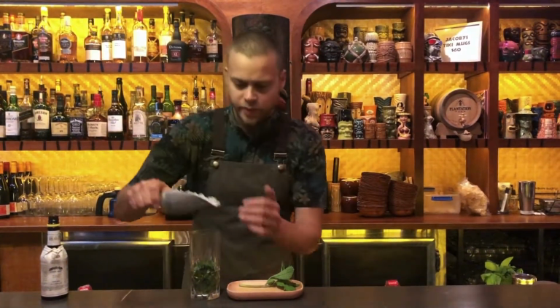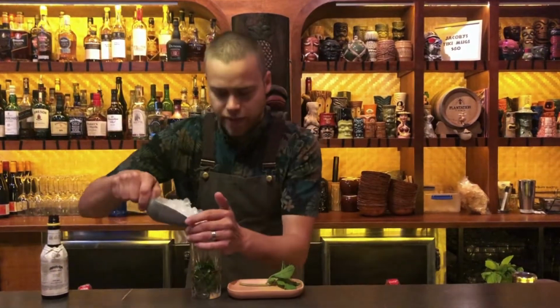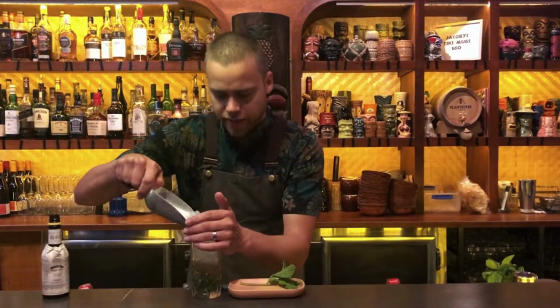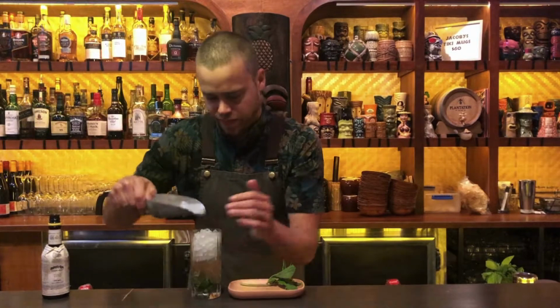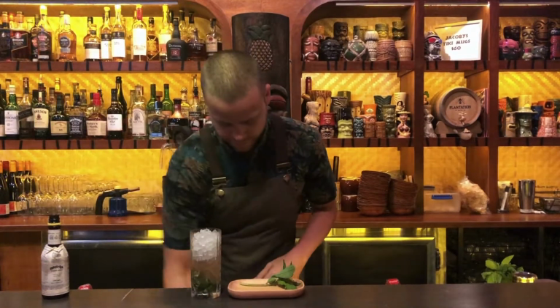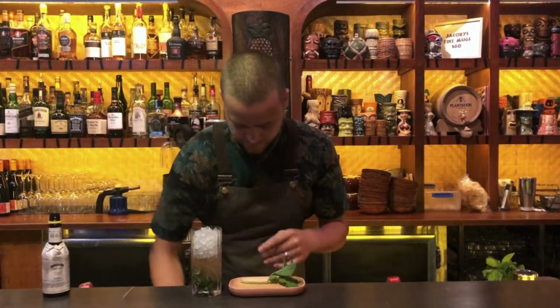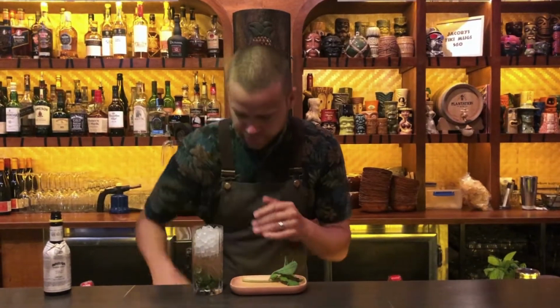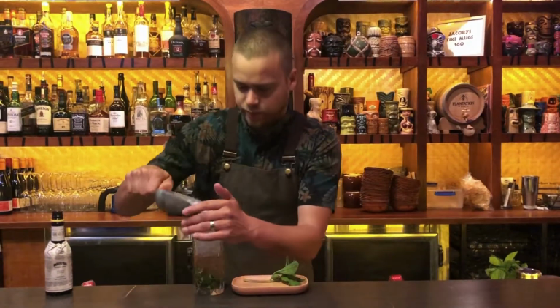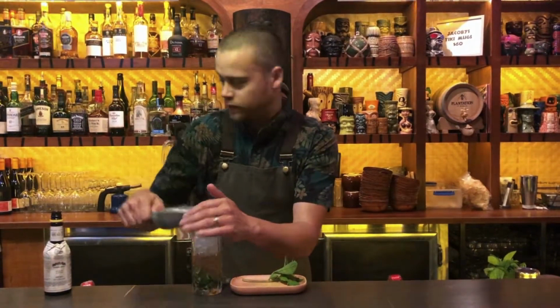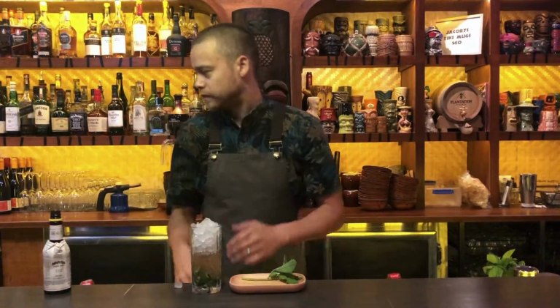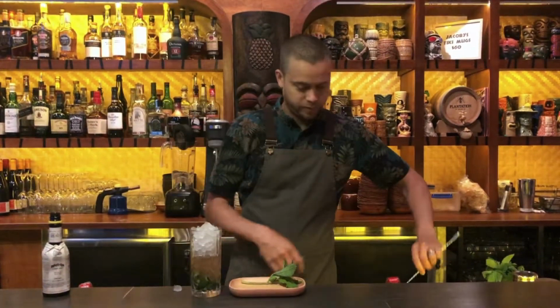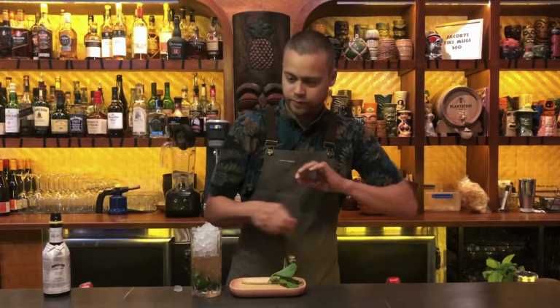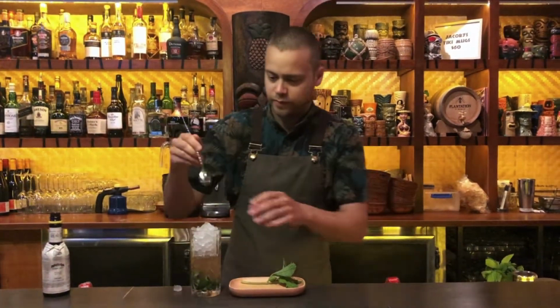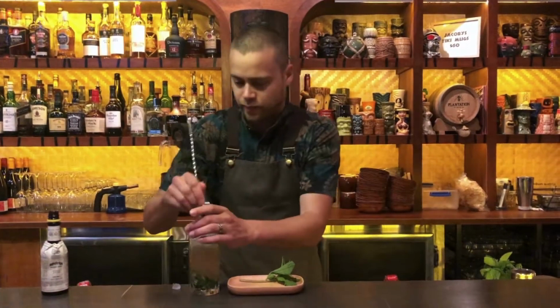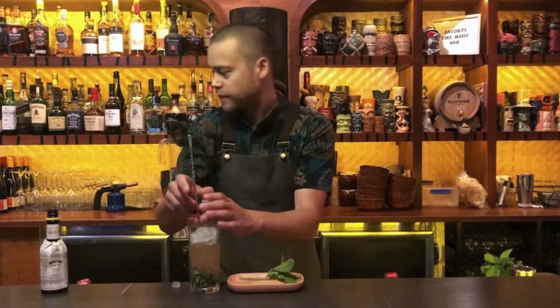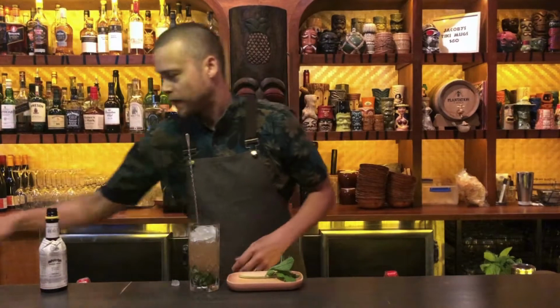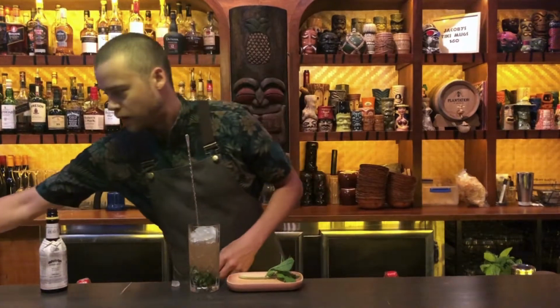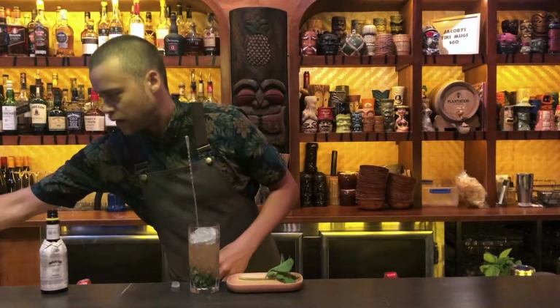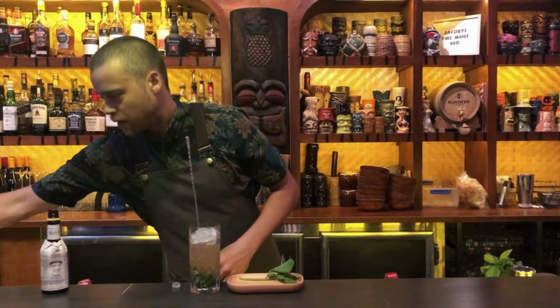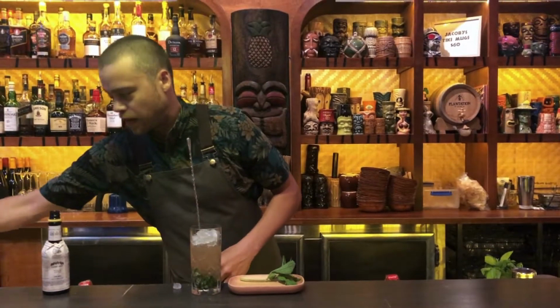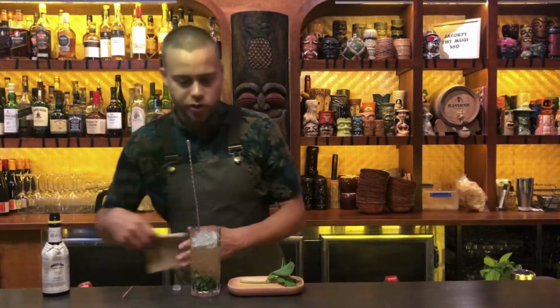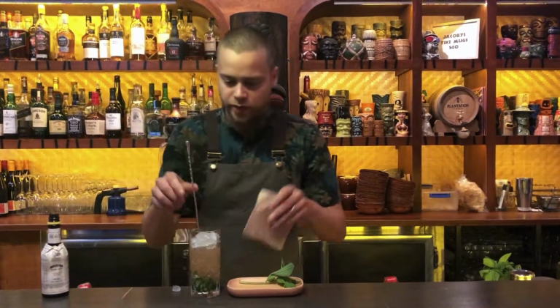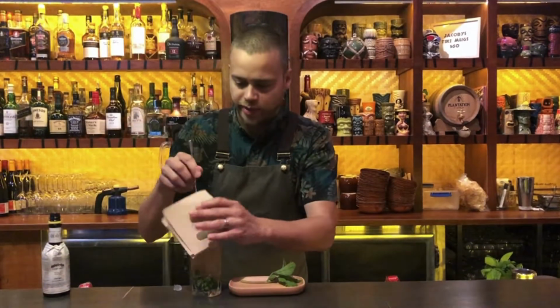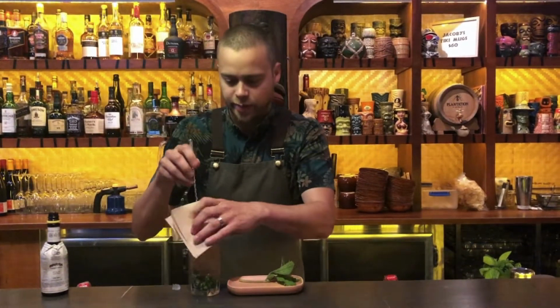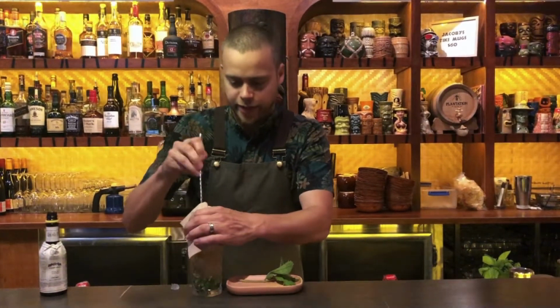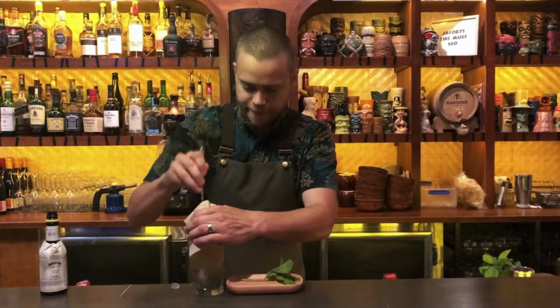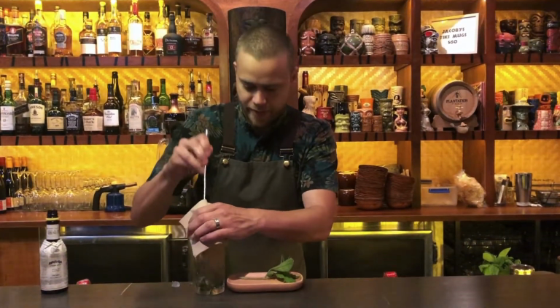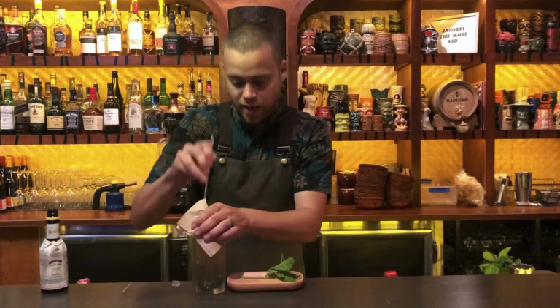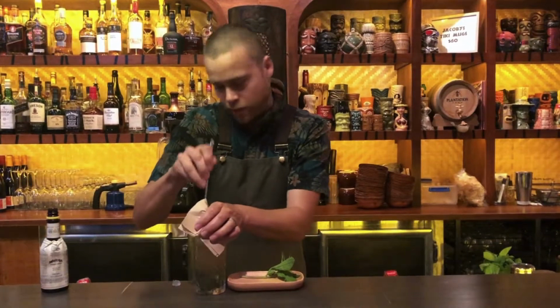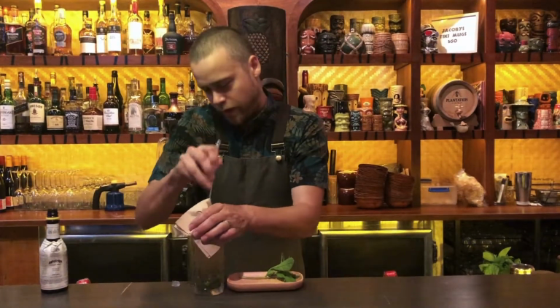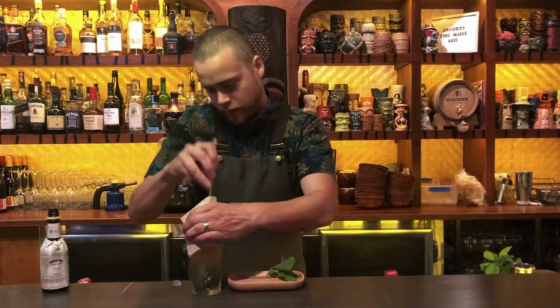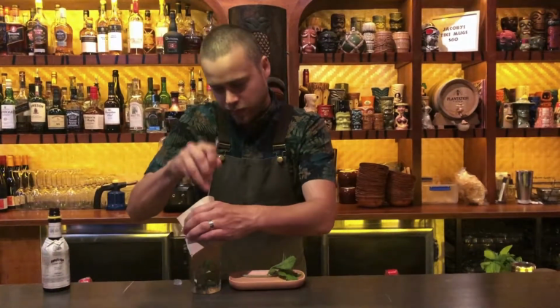Next we add the ice. Add a little shield so we don't get the customer in the eye. And then we work it around and swizzle it.